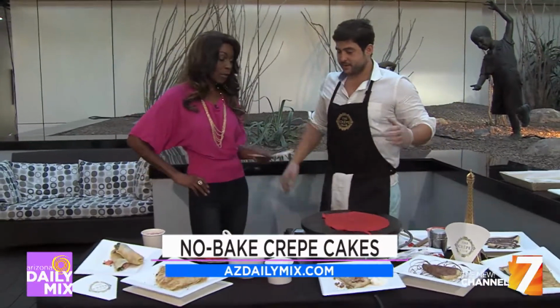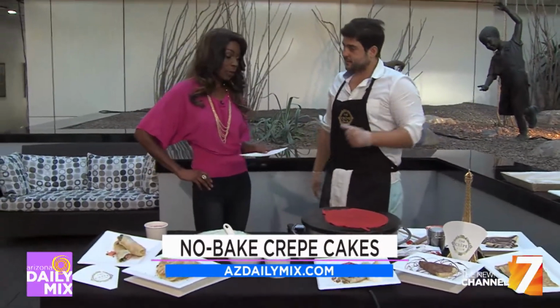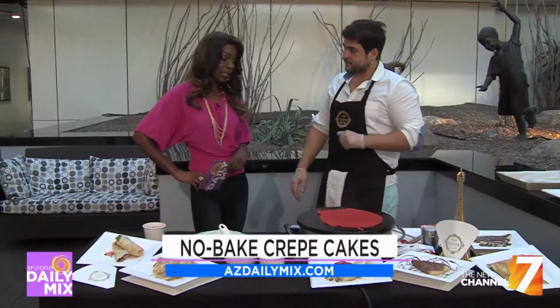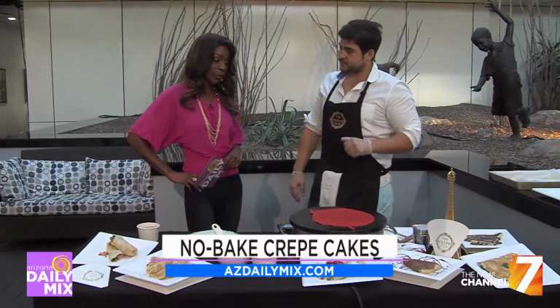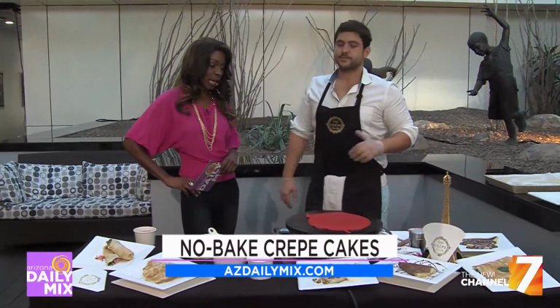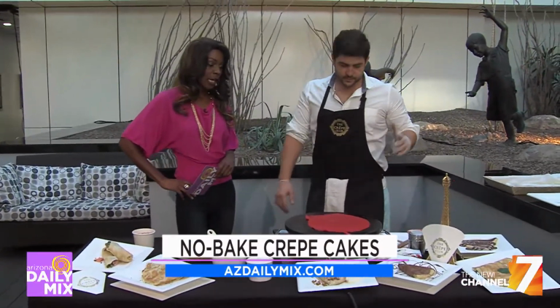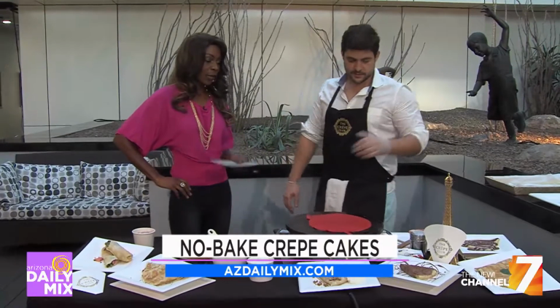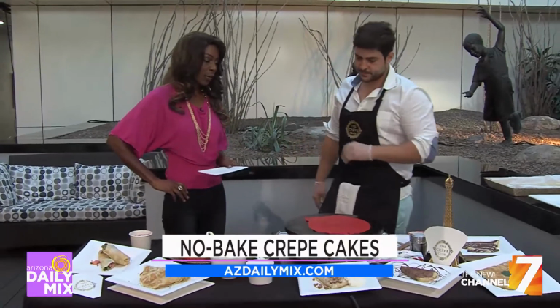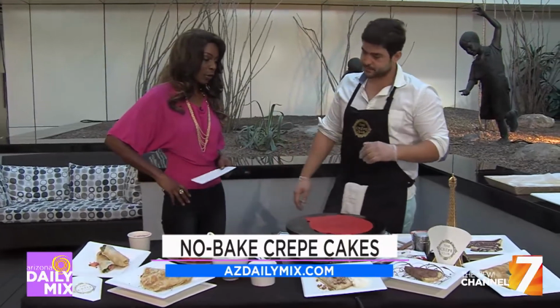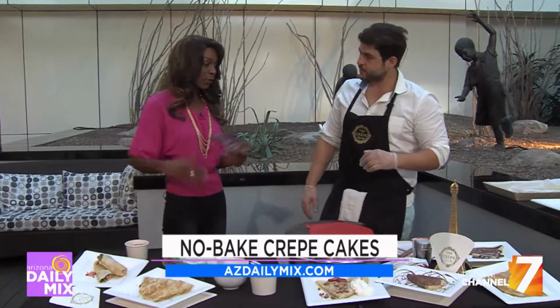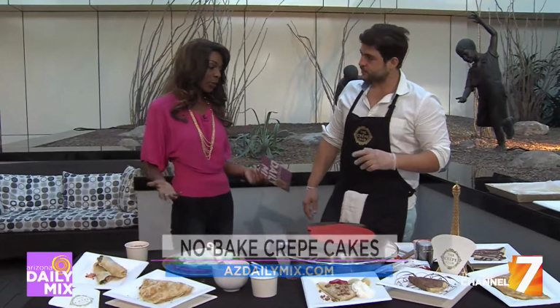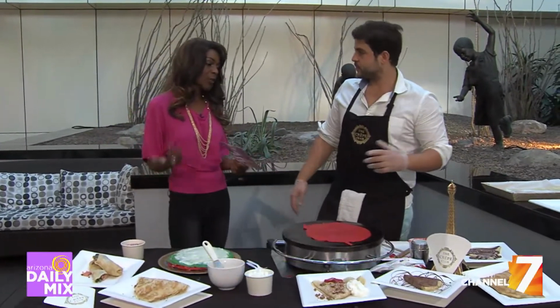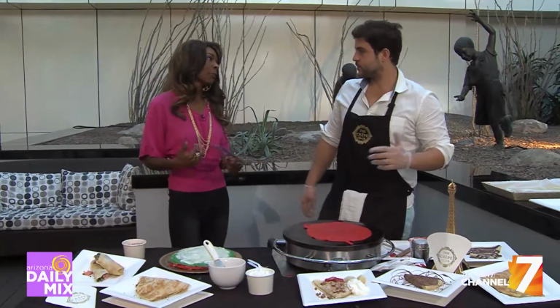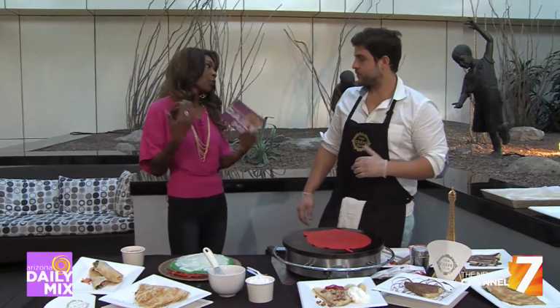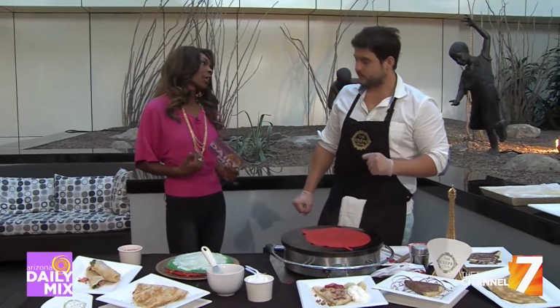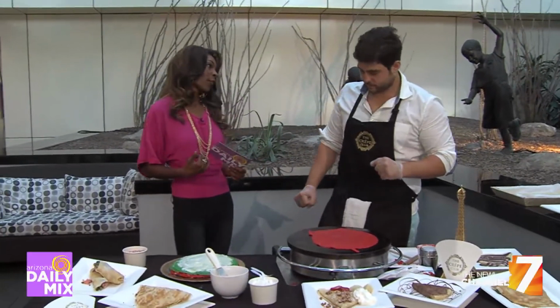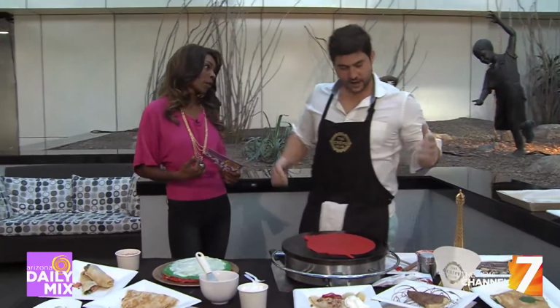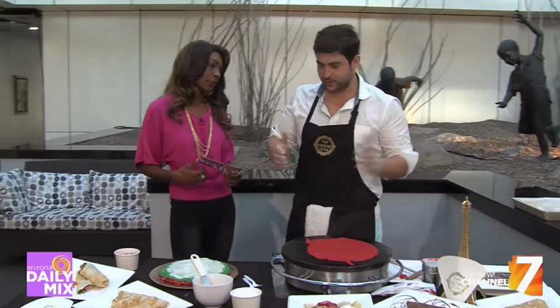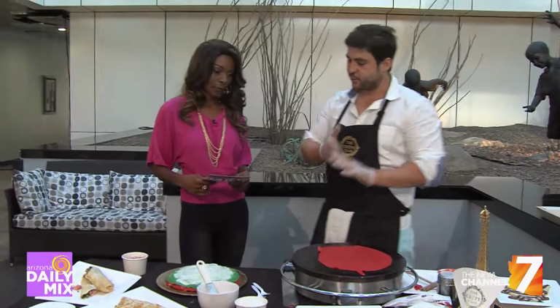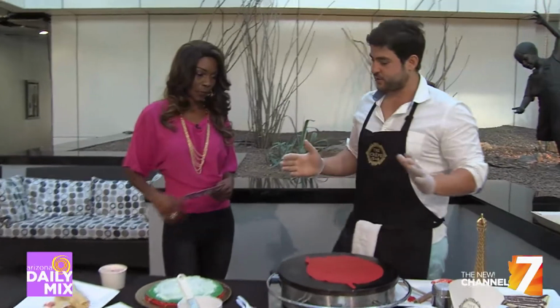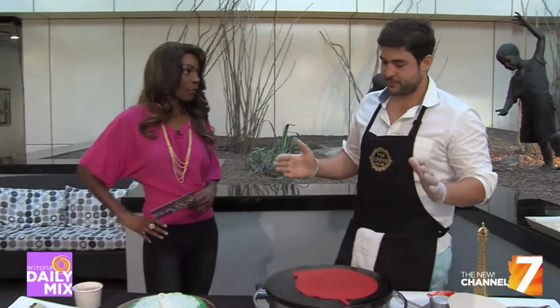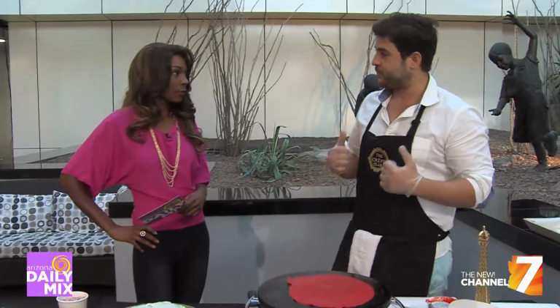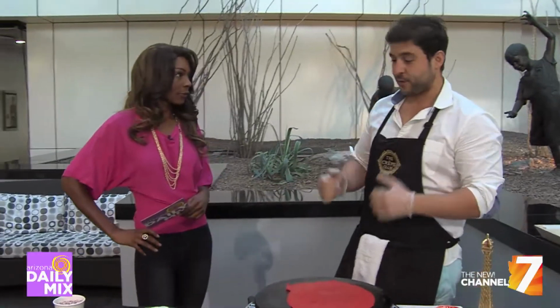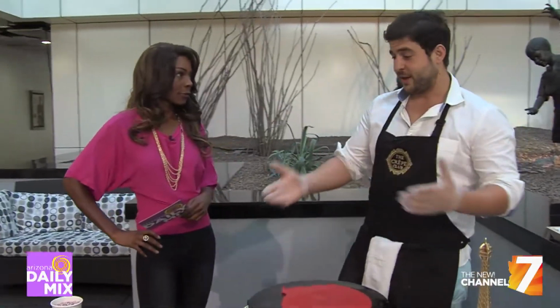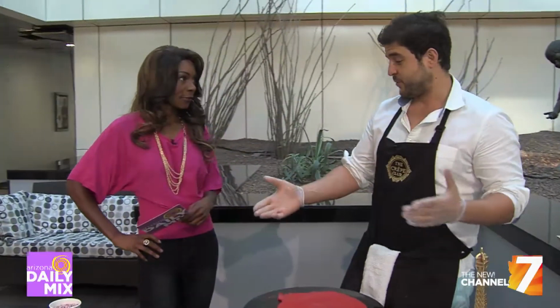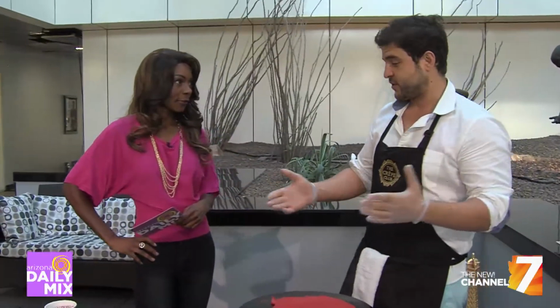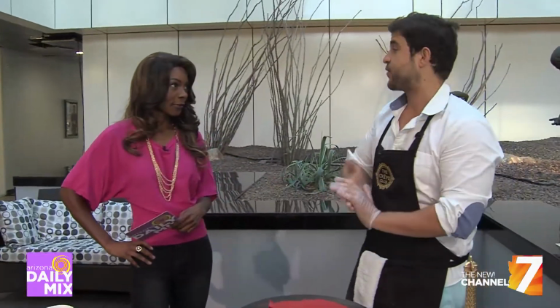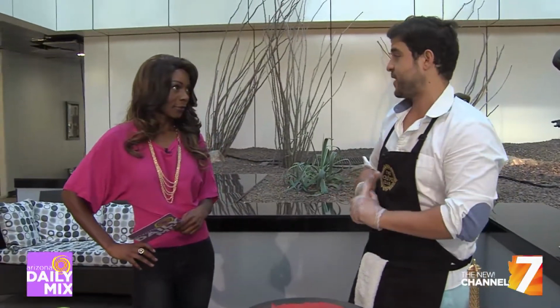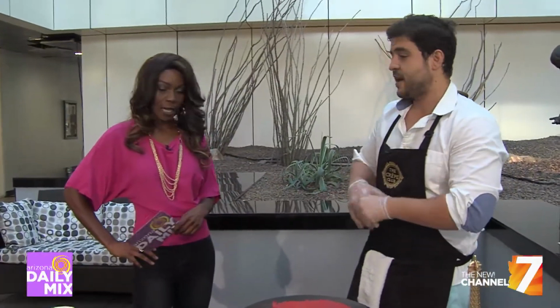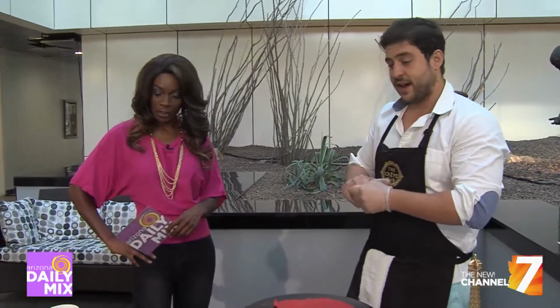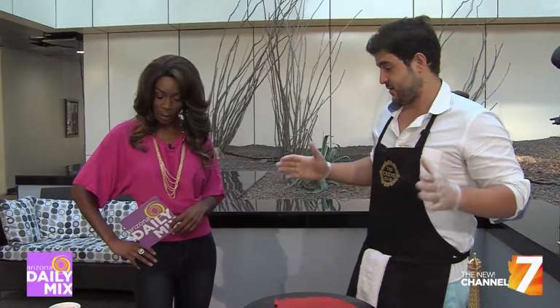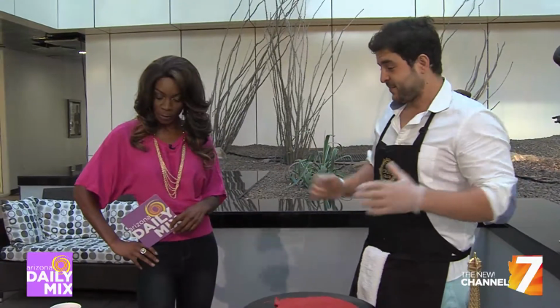You have a lot of people visiting here for the first time, and if they've never had a crepe, you want to give them a great display but also make them want to come back for more. Absolutely. So we always want to bring you back for more. That's why we just introduced the crepe cakes.